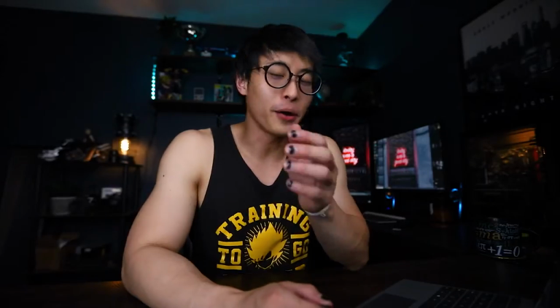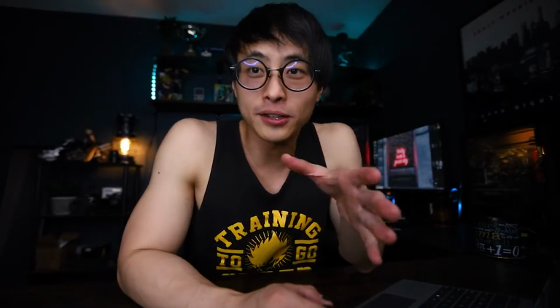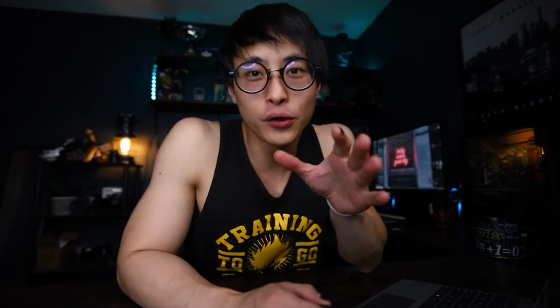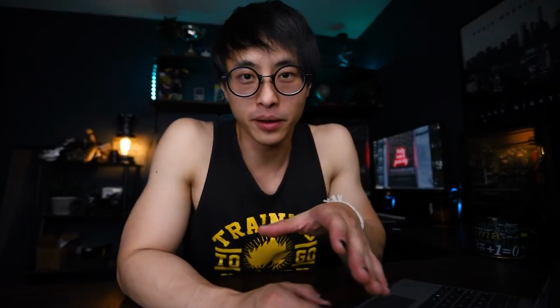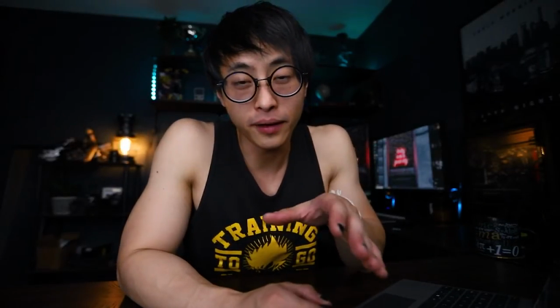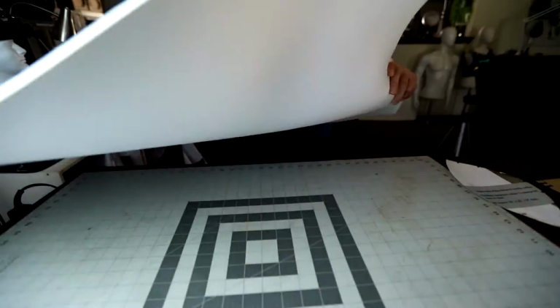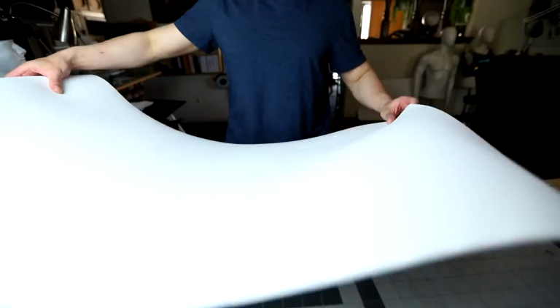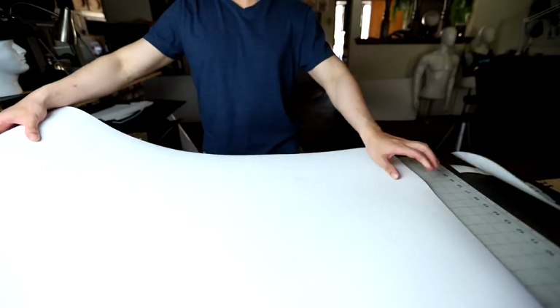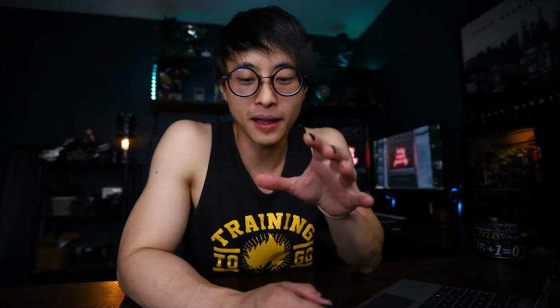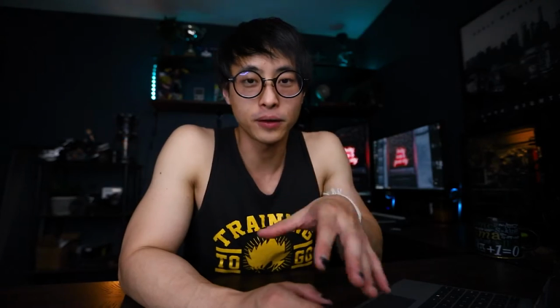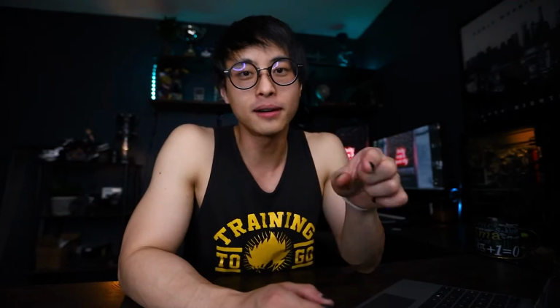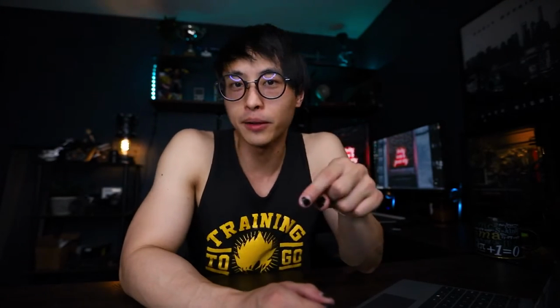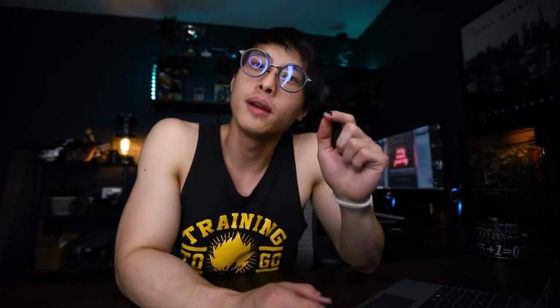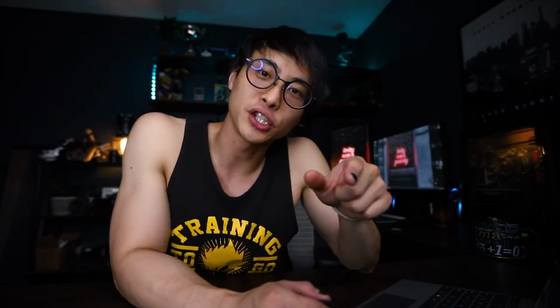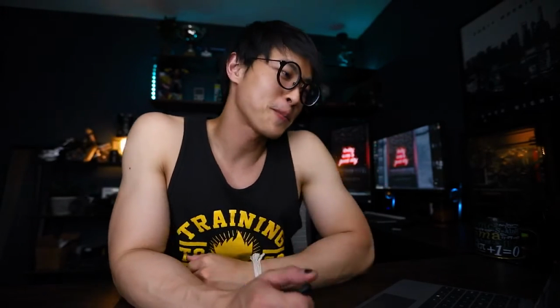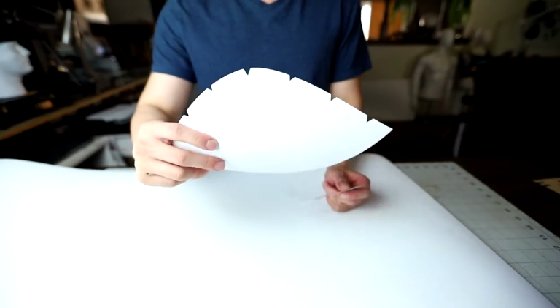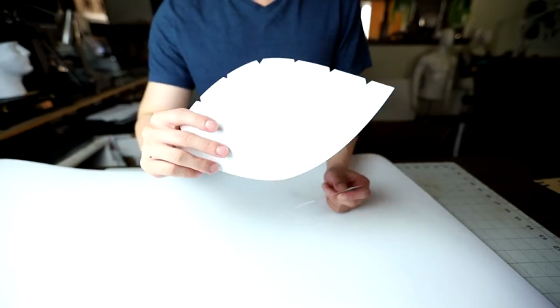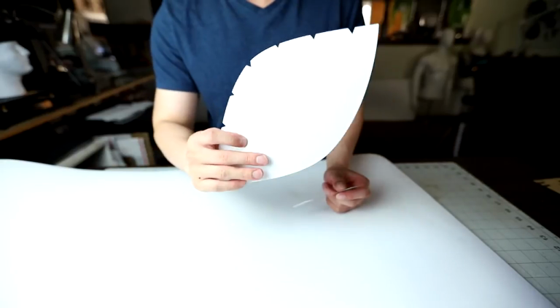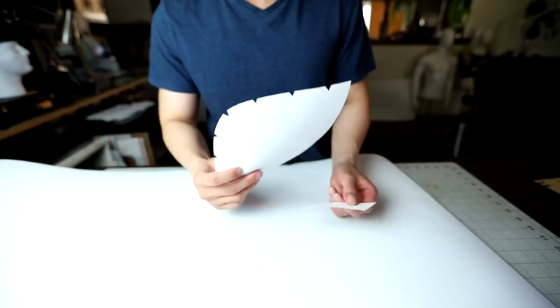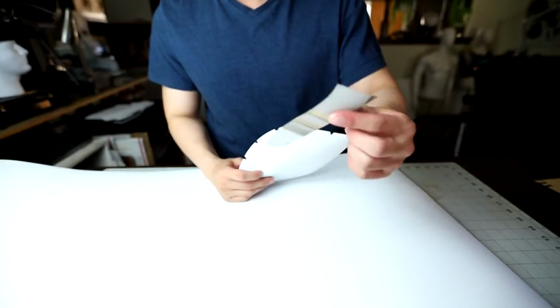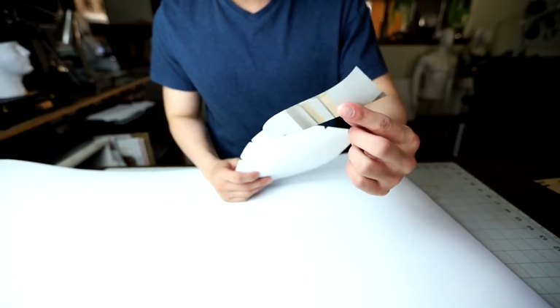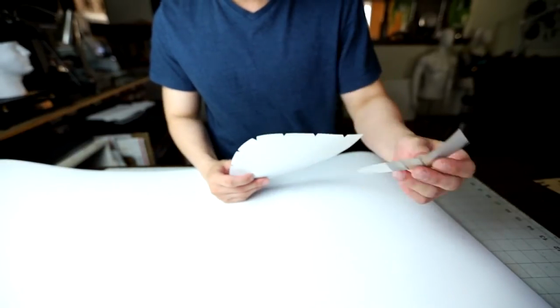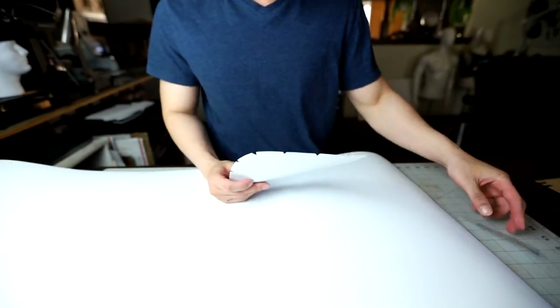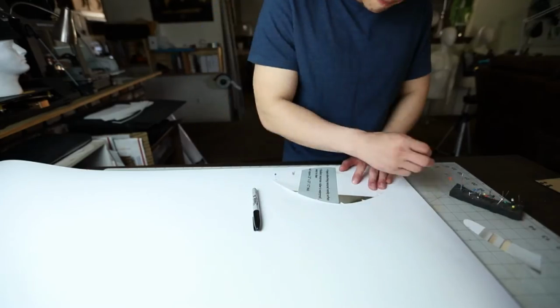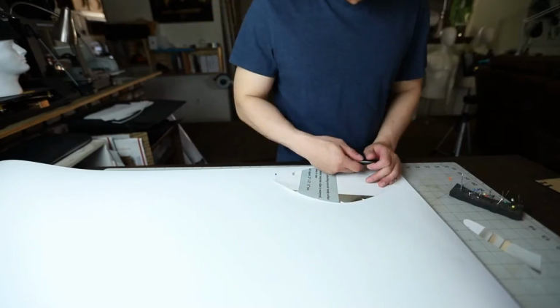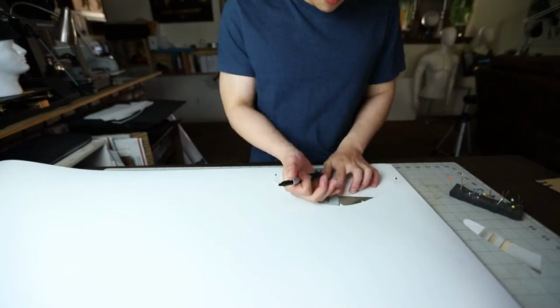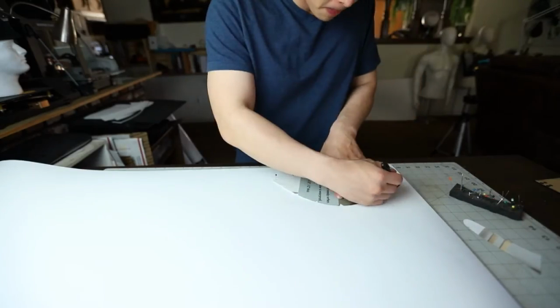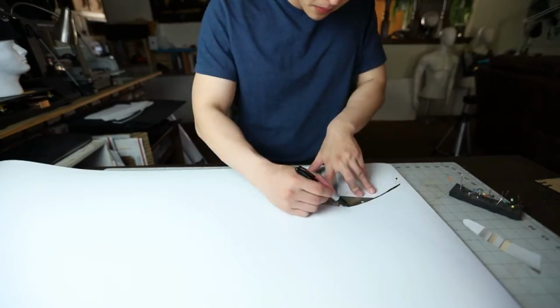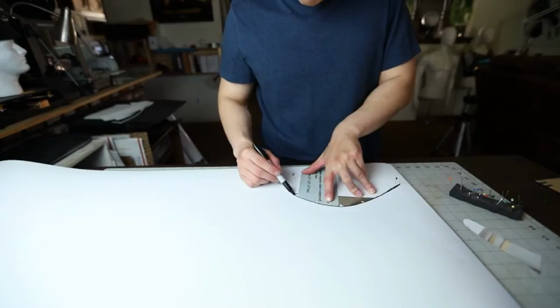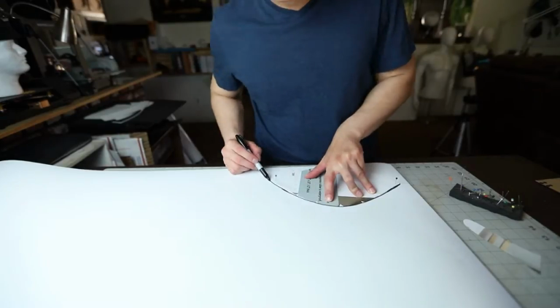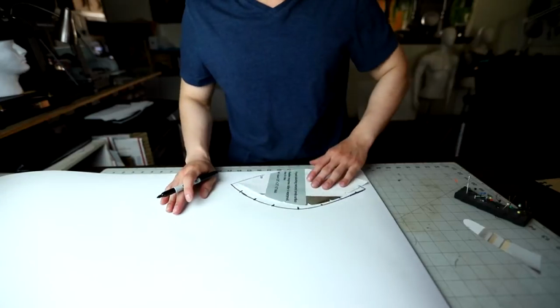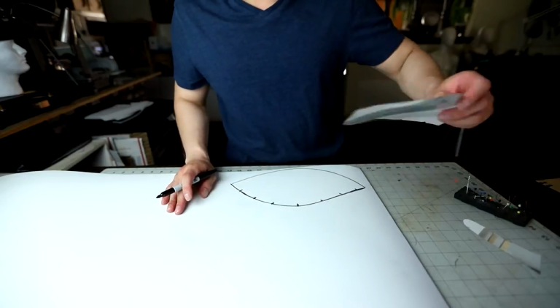We're gonna start off with 8 millimeter EVA foam and make the helmet first. The pattern is down below so you guys can check it out. This helmet pattern is pretty simple, so here I'm just taking it and transferring it onto the foam. Don't forget to mirror the pattern.